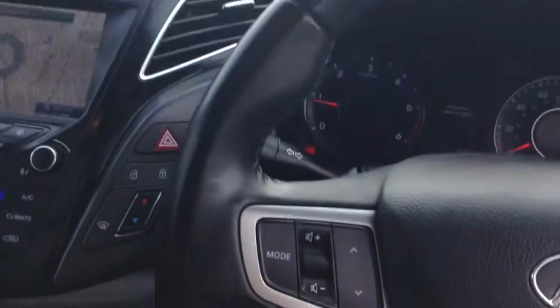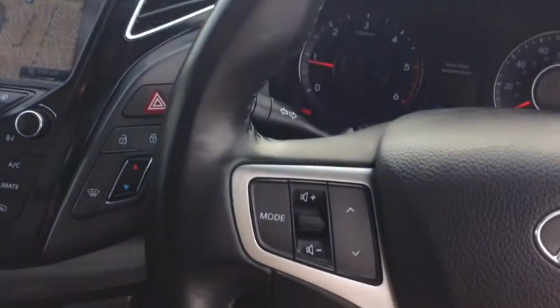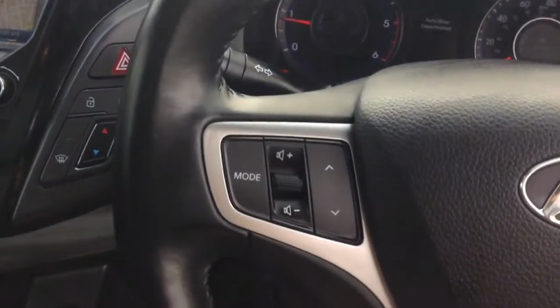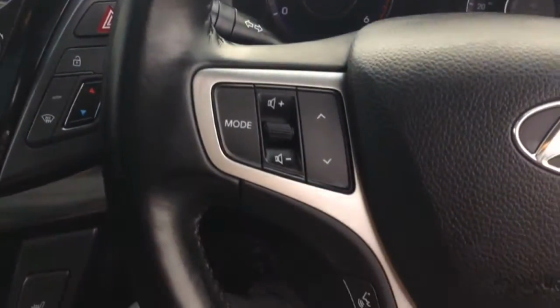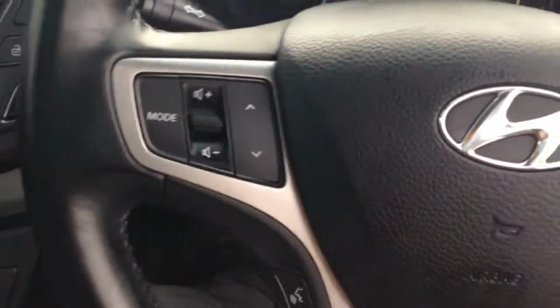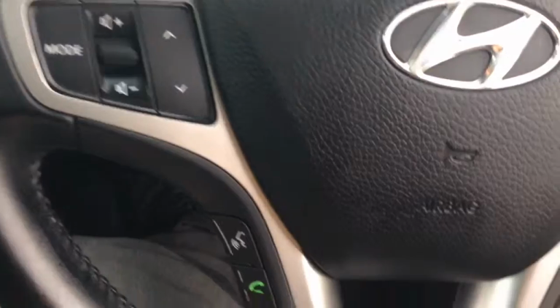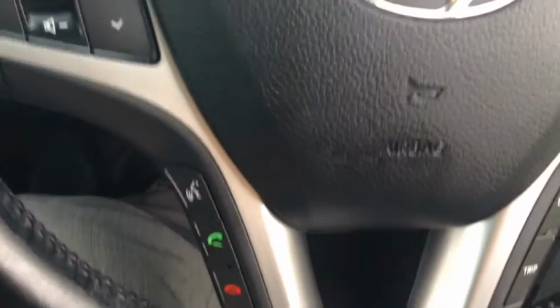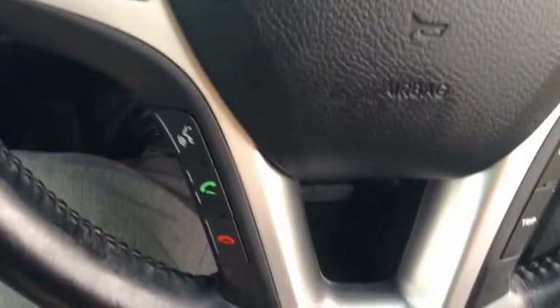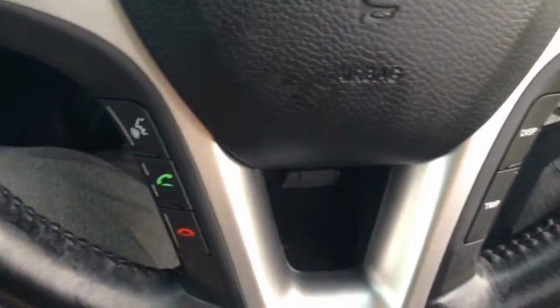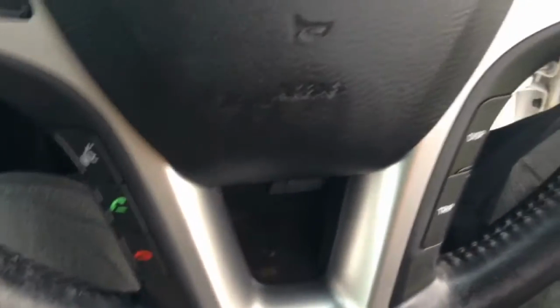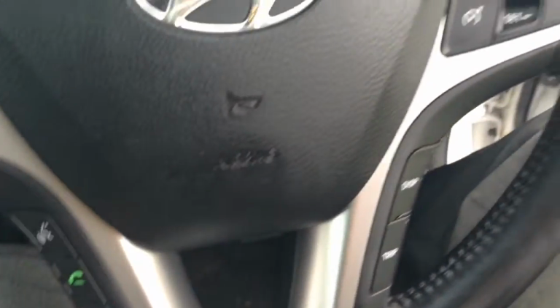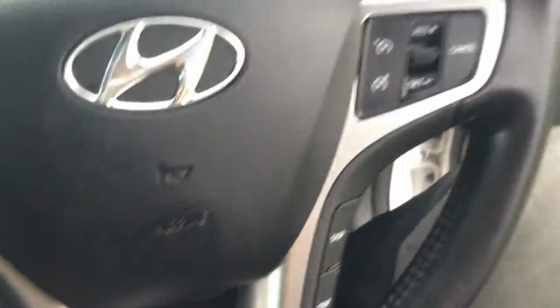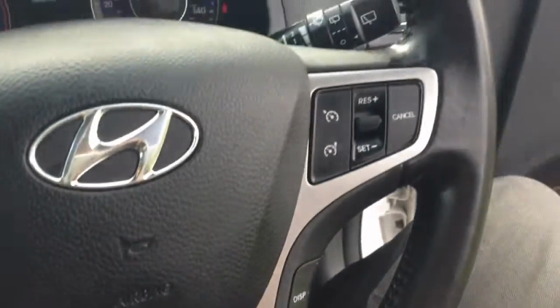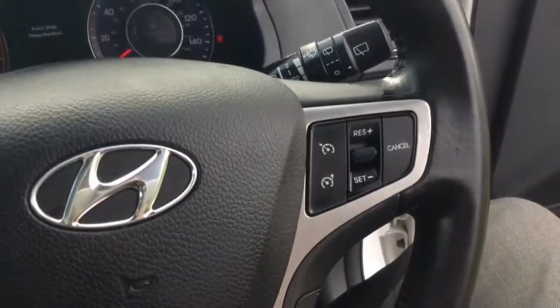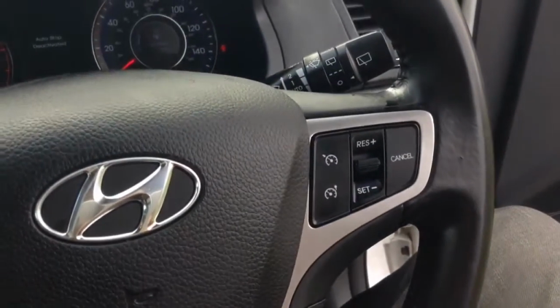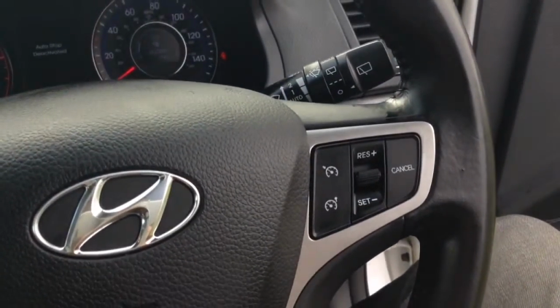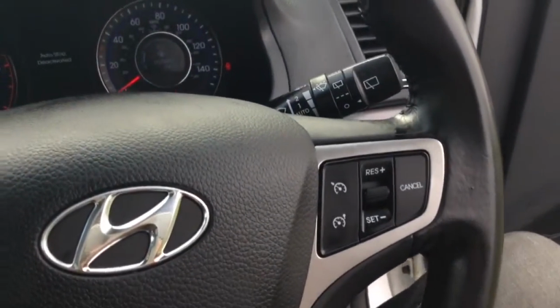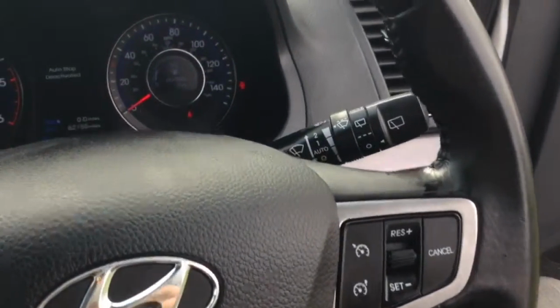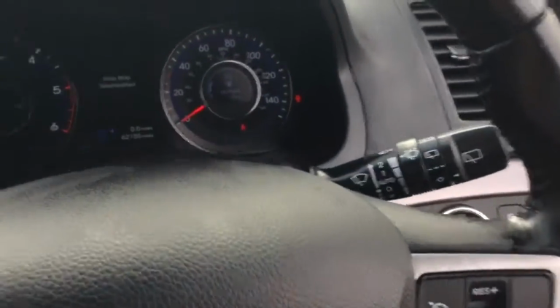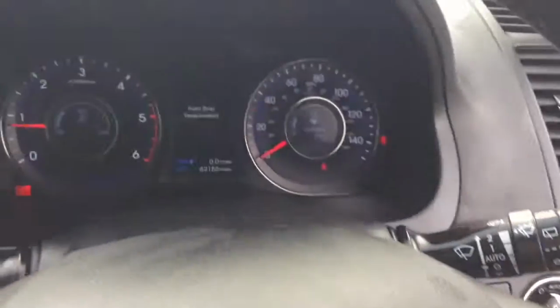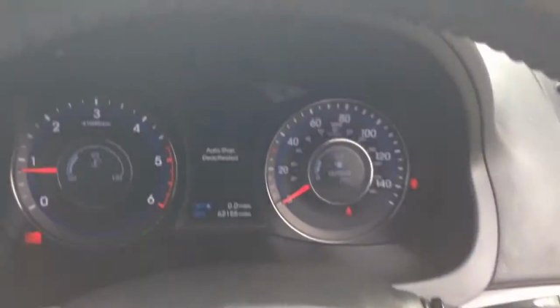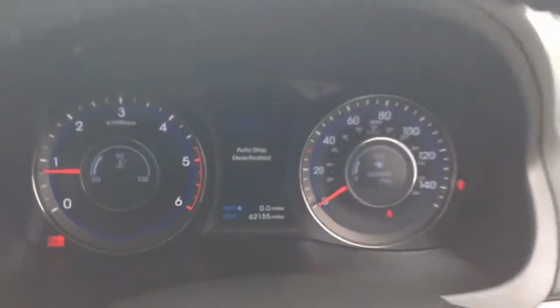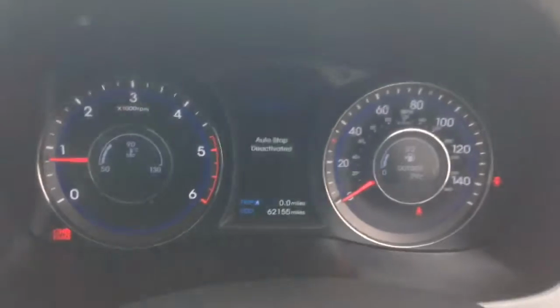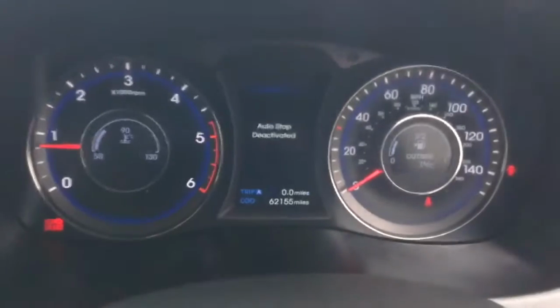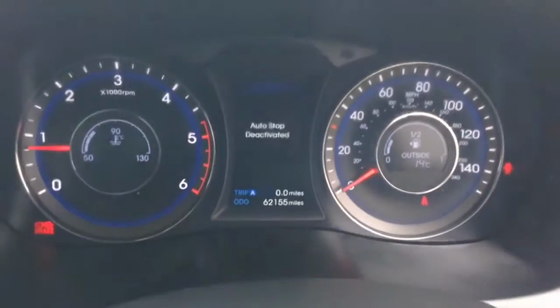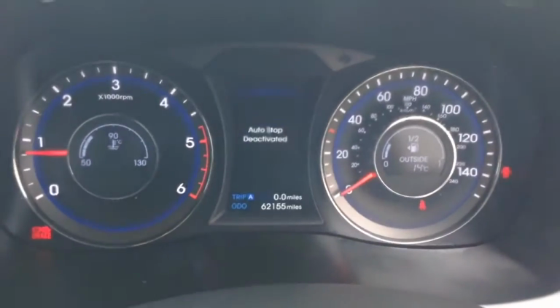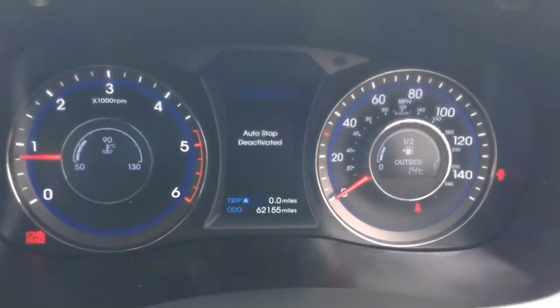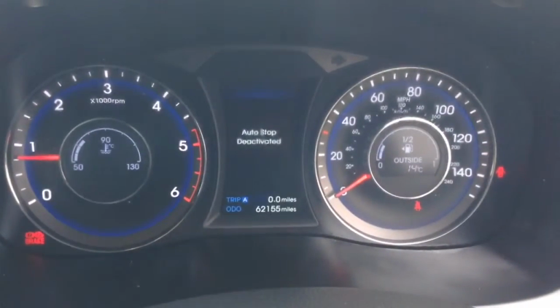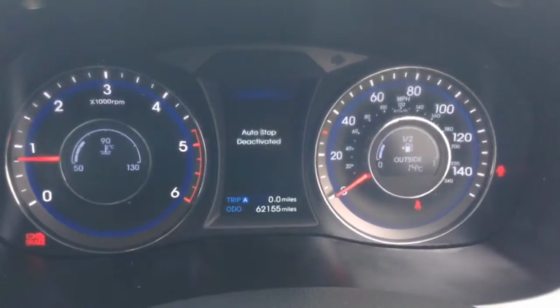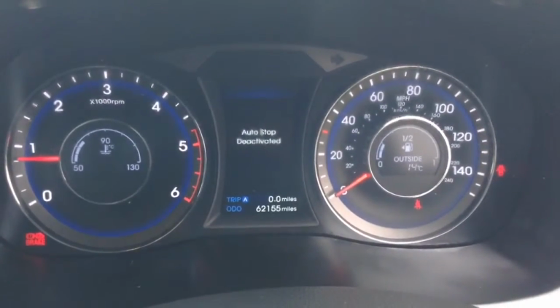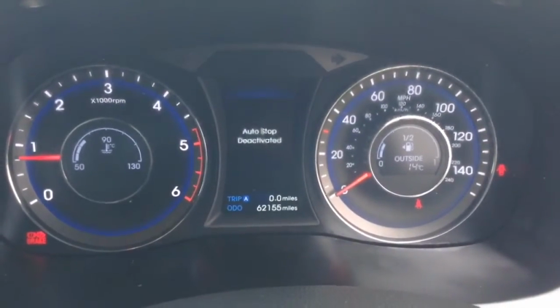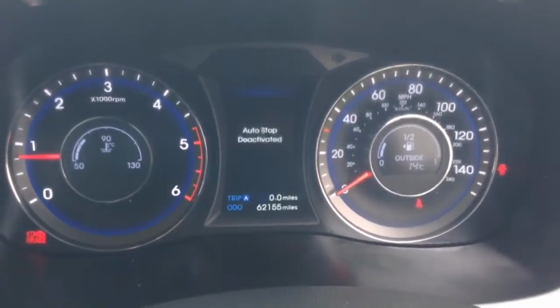Various audio controls are also available, as well as voice activation, Bluetooth connectivity, and everything to do with your cruise control on the steering wheel. On the main dash, you'll see this vehicle has done 62,155 miles.